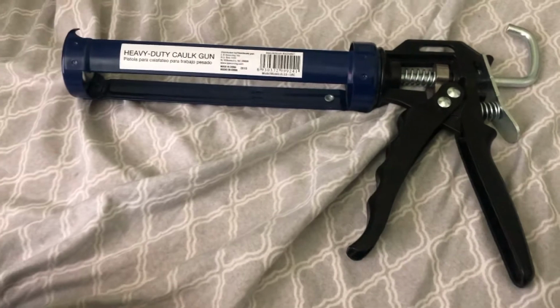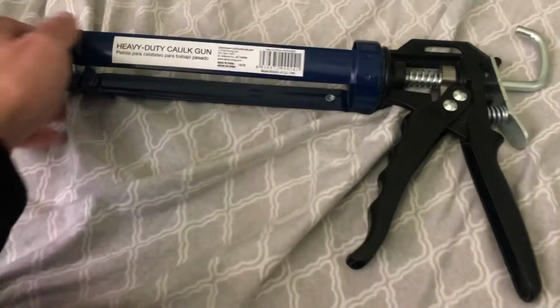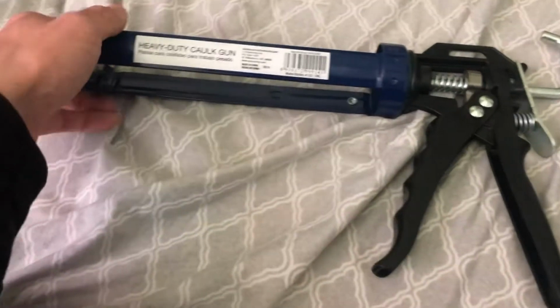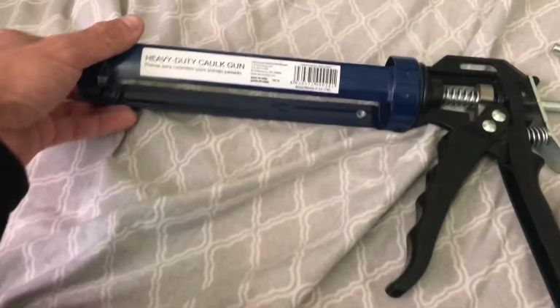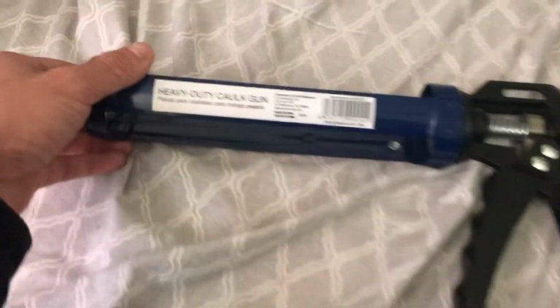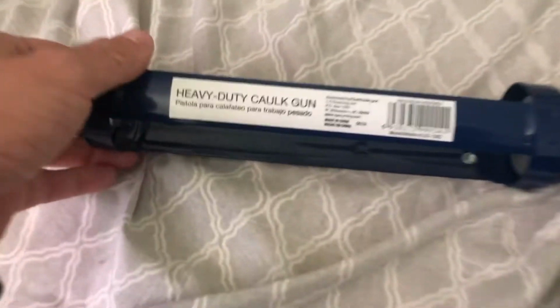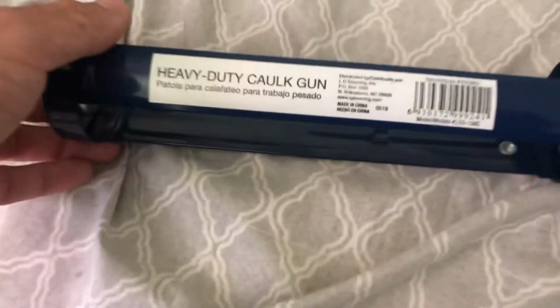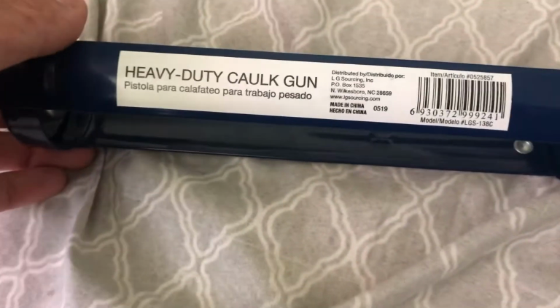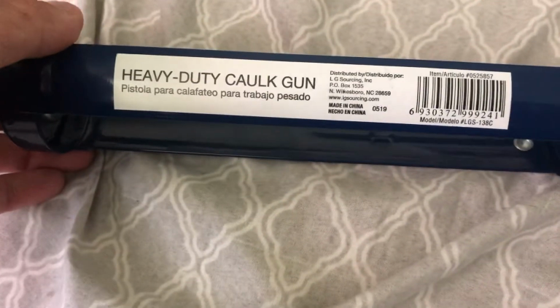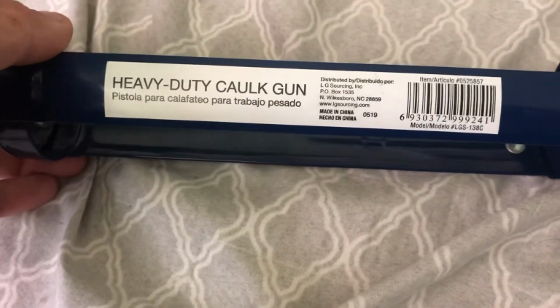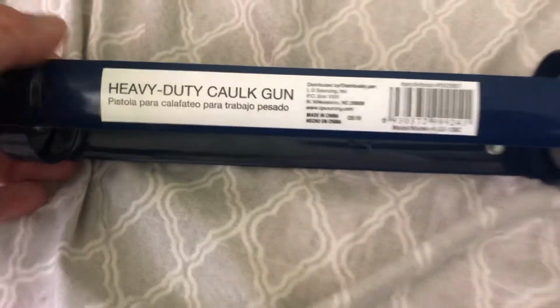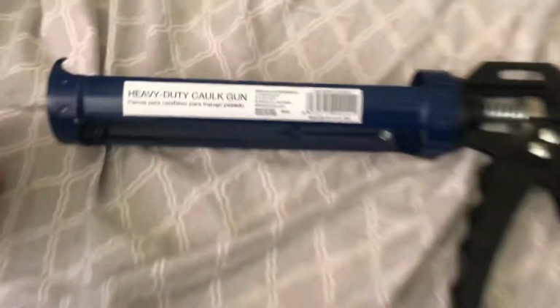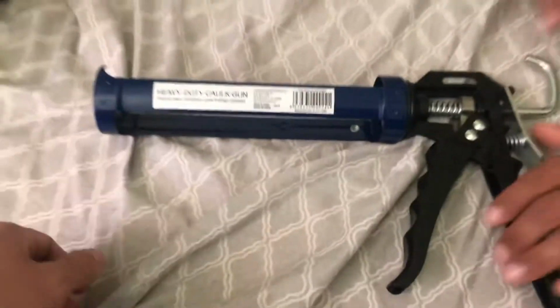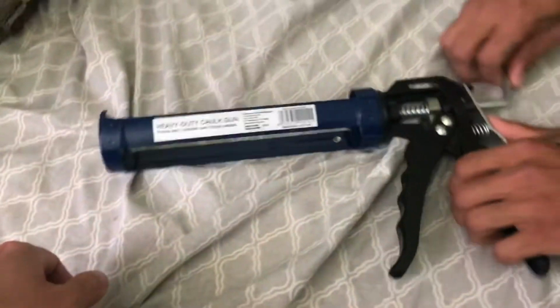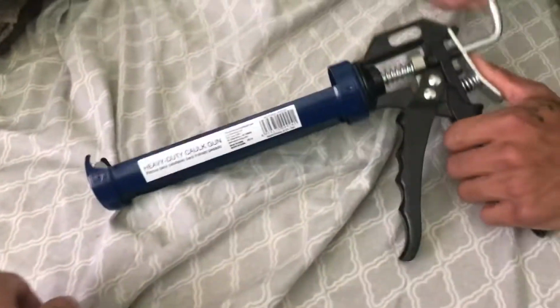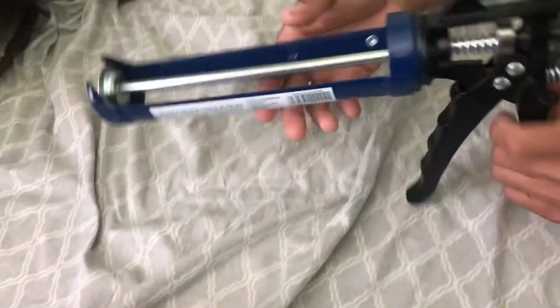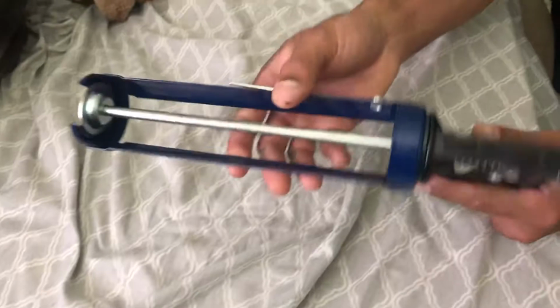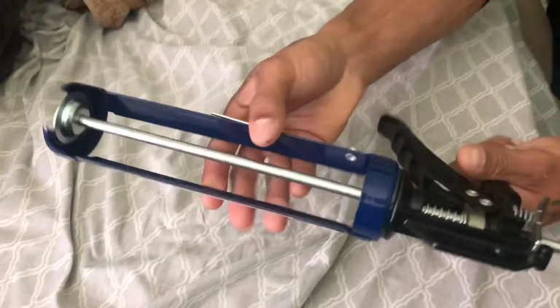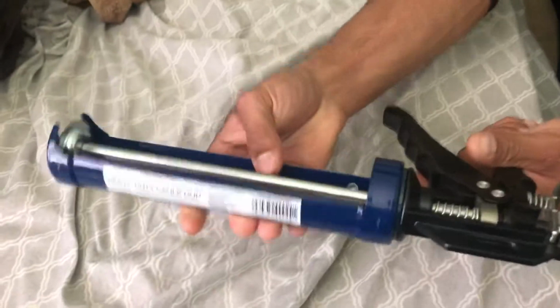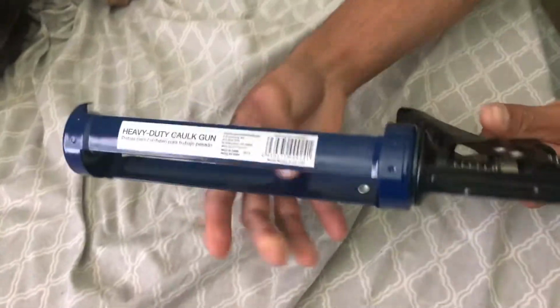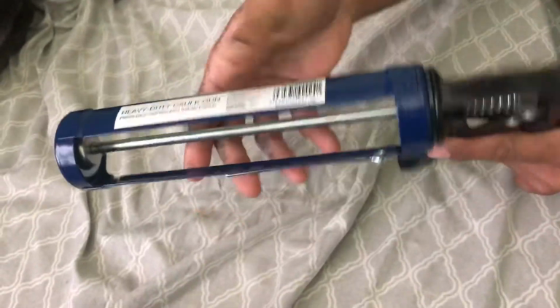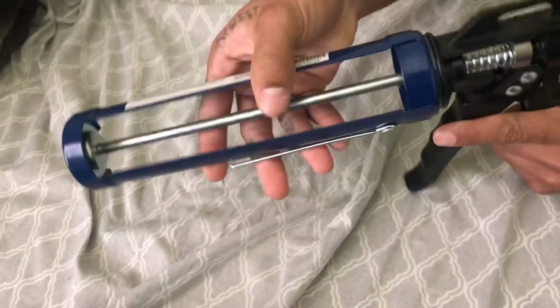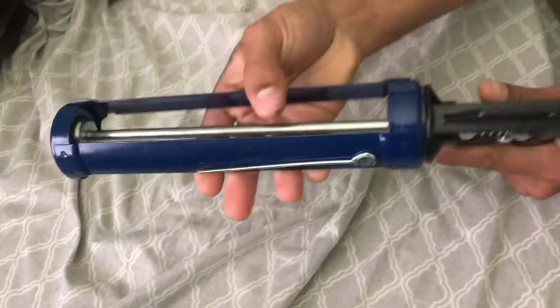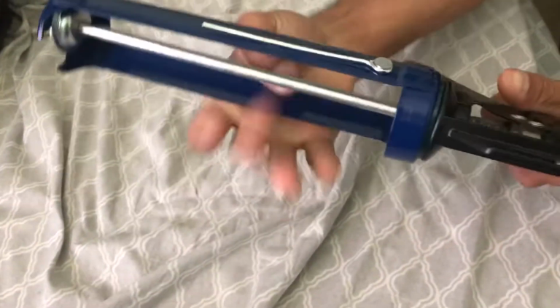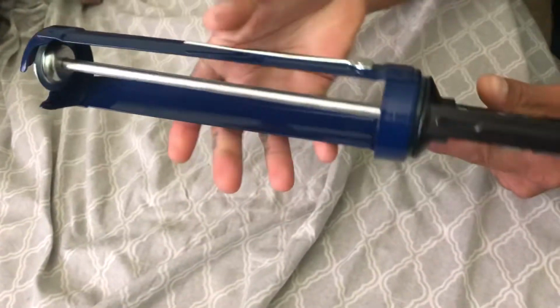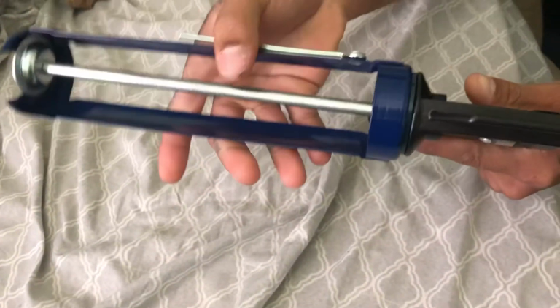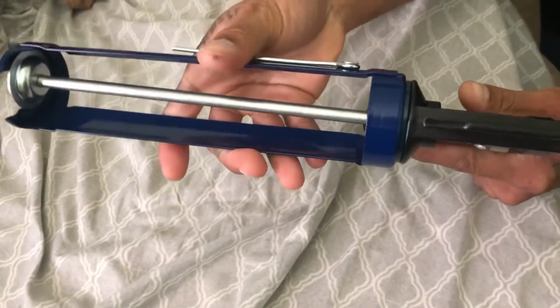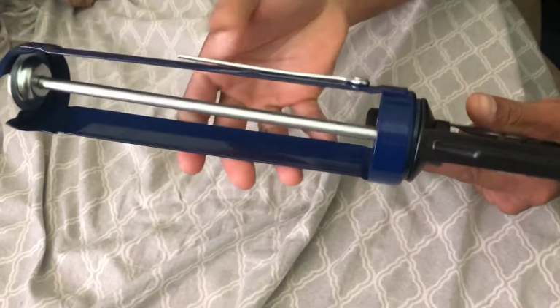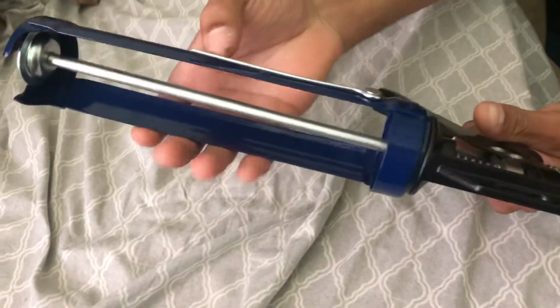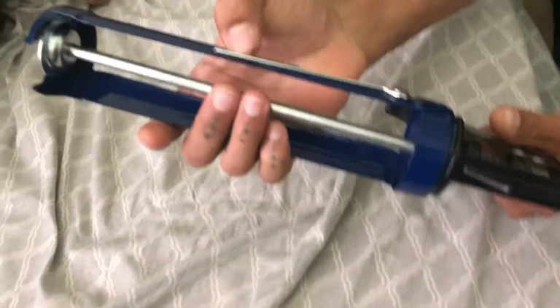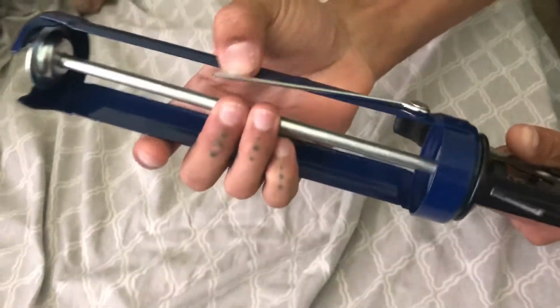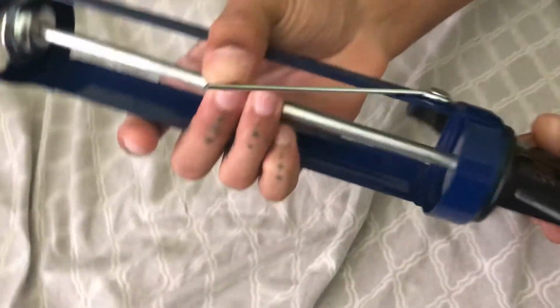So you might need to get a heavy-duty caulk gun from Lowe's. This thing is pretty heavy-duty. It's all metal.